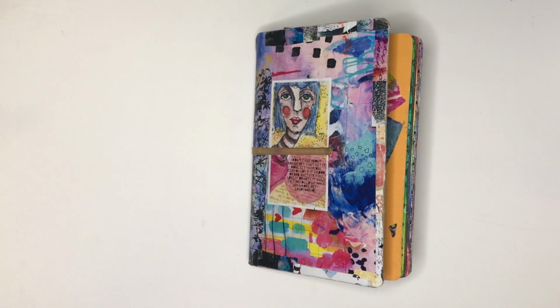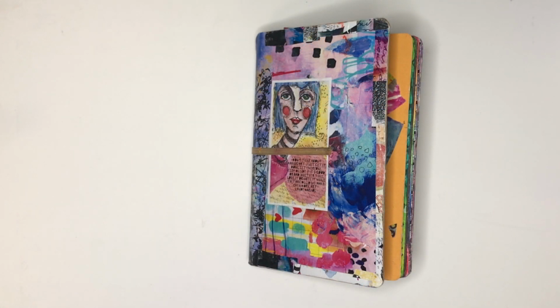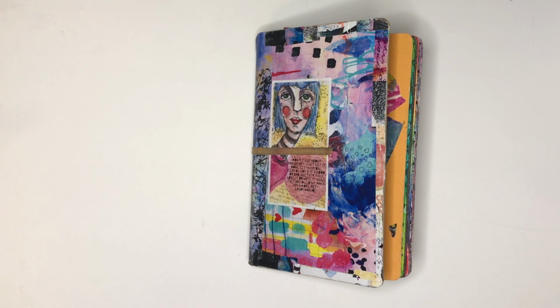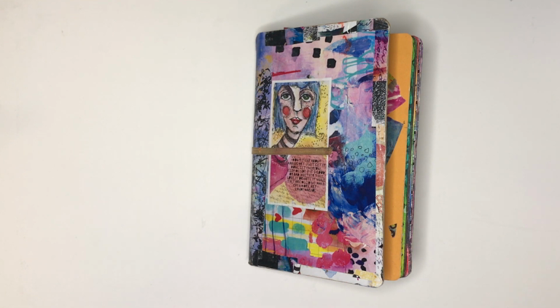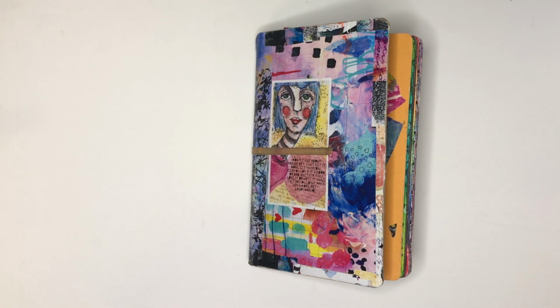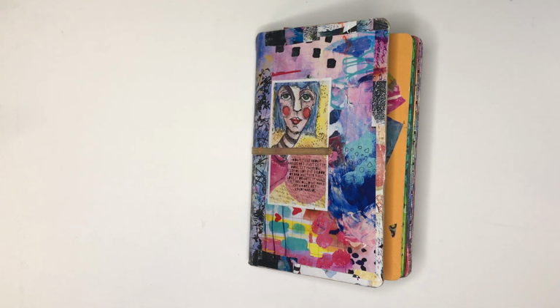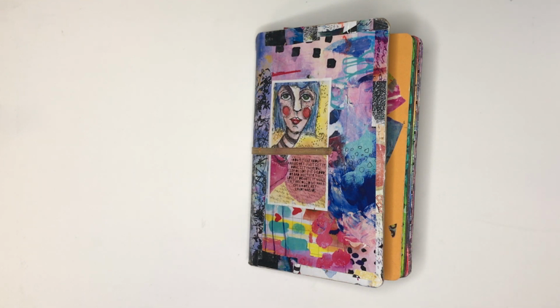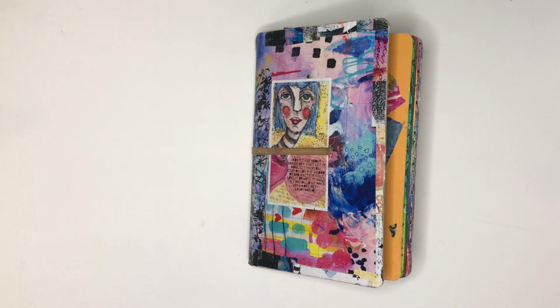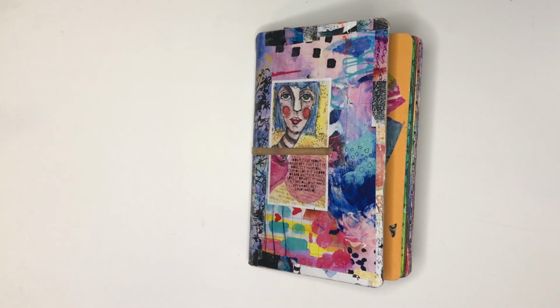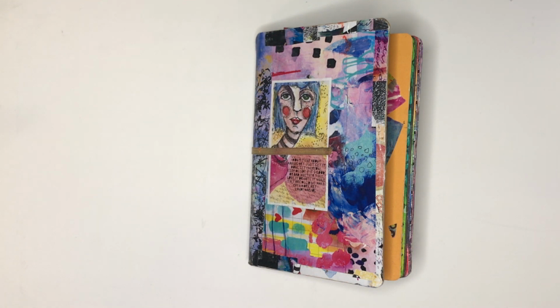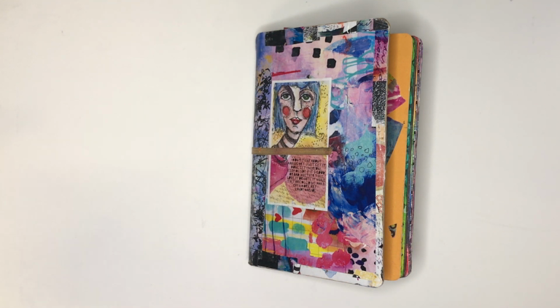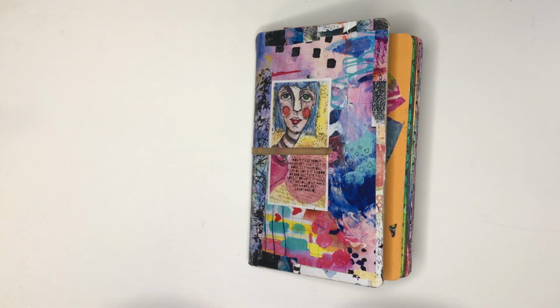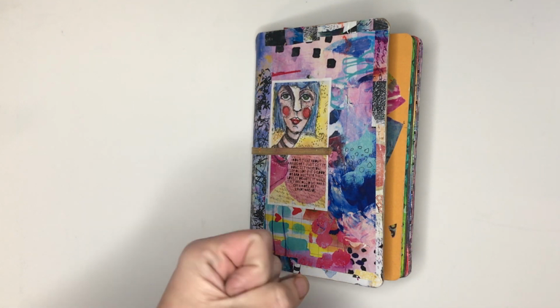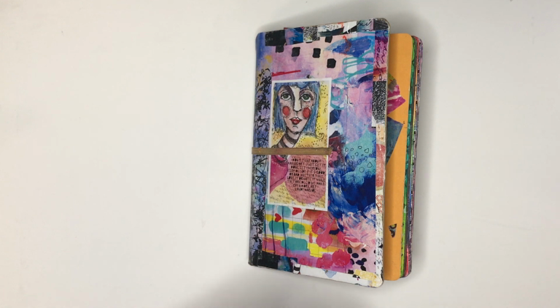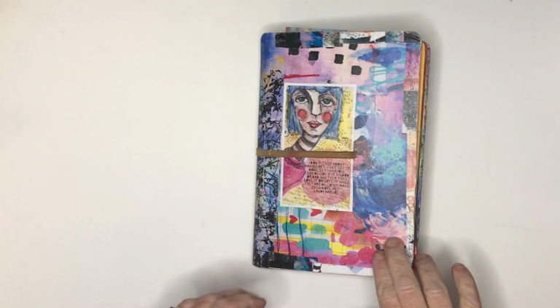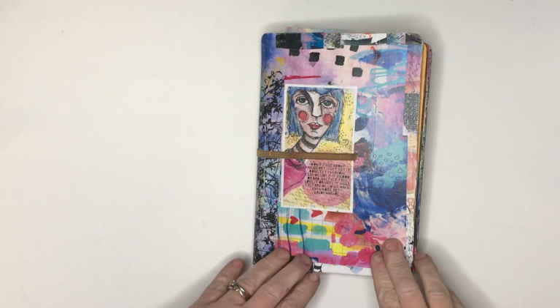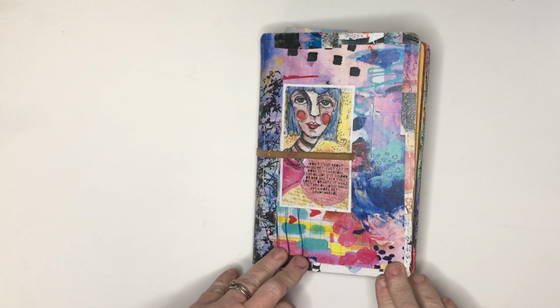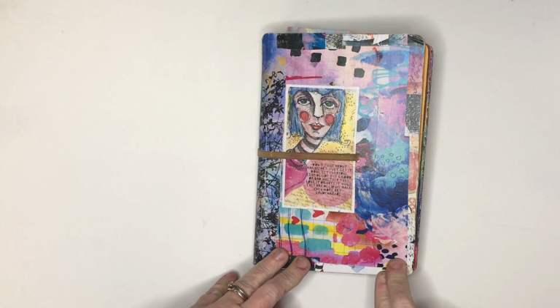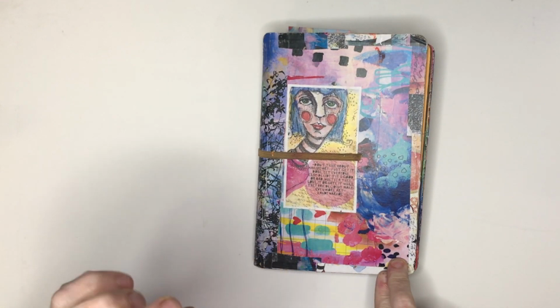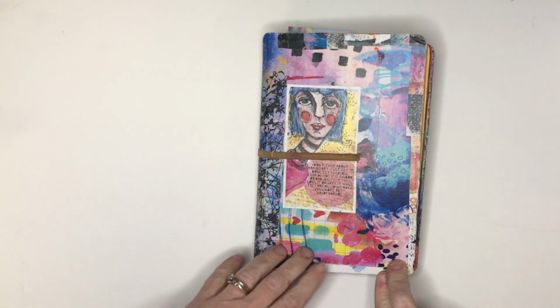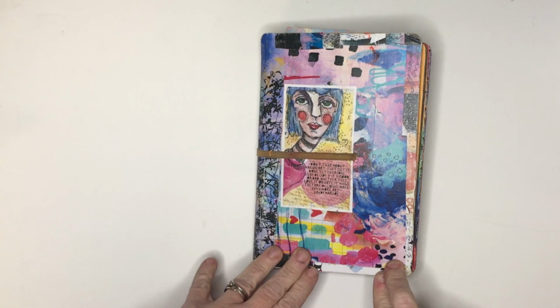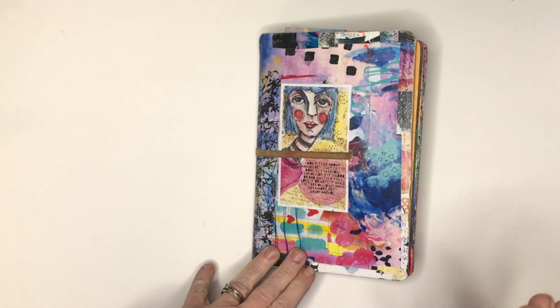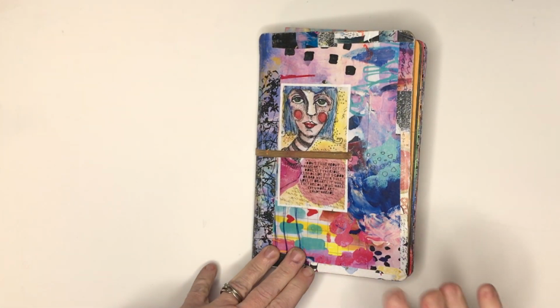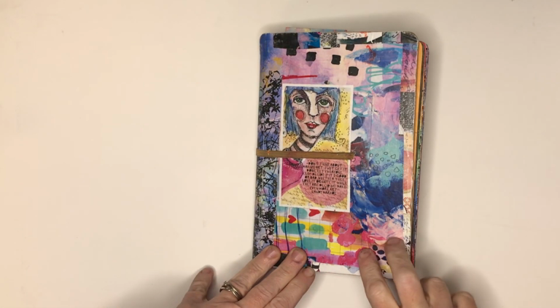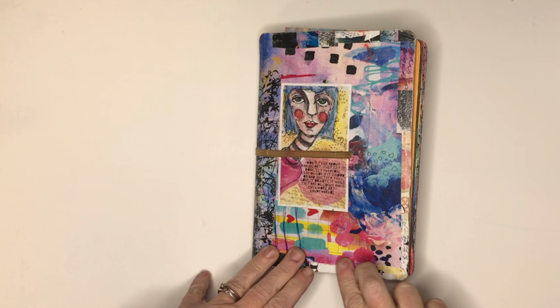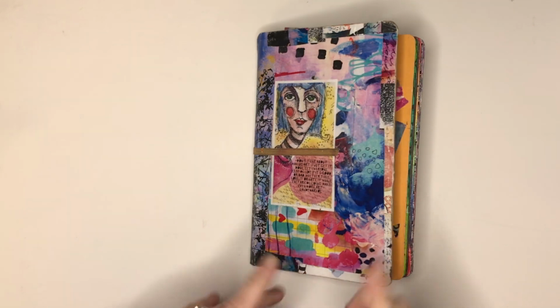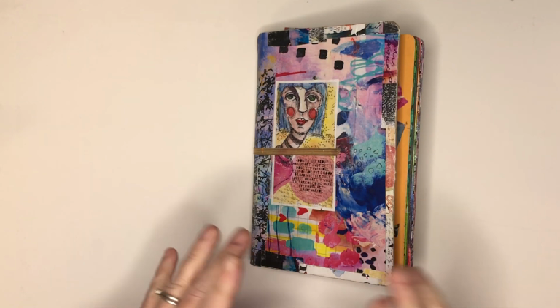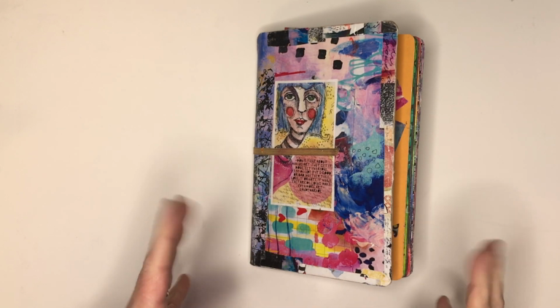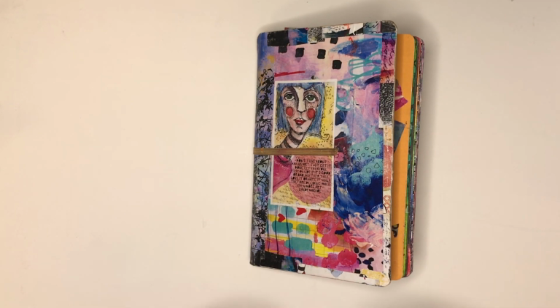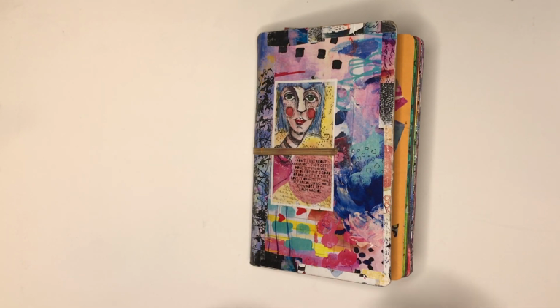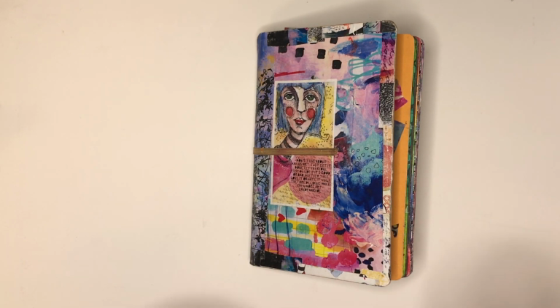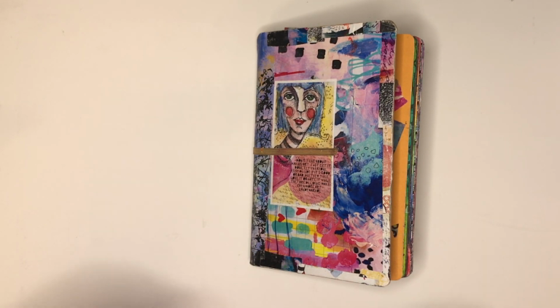Hi everyone, it's Niamh here and welcome to my art journaling channel. Today I'm going to give you the final flip through of my use it up journal, which is a 5 by 8 Dilutions journal. I'll link the first part of this journal in the description box below.